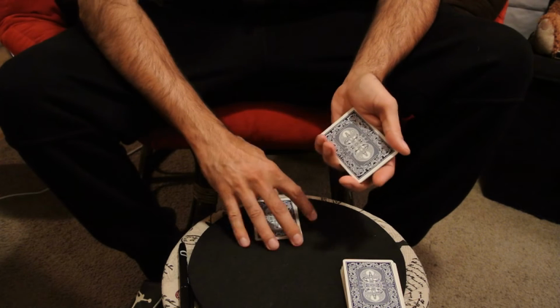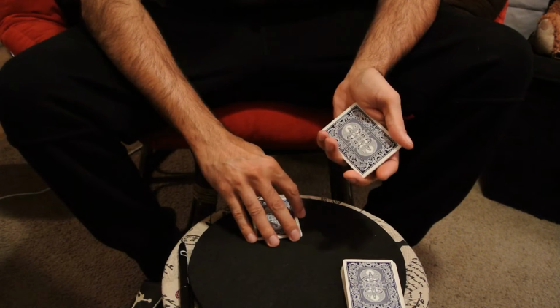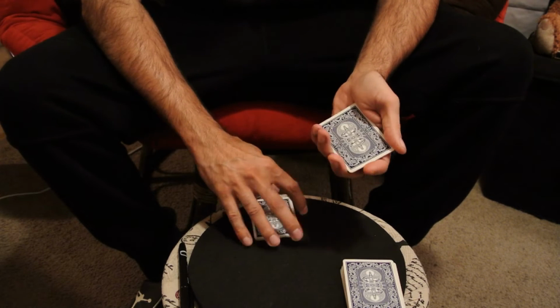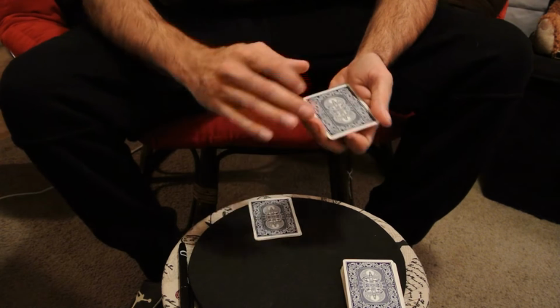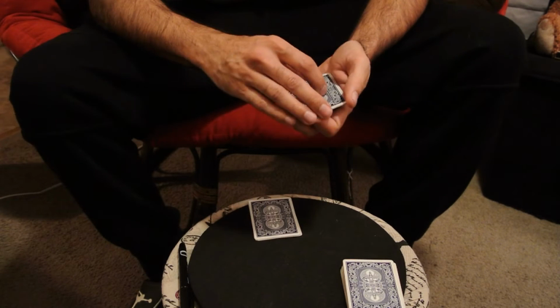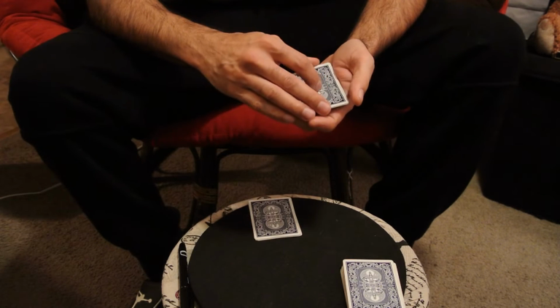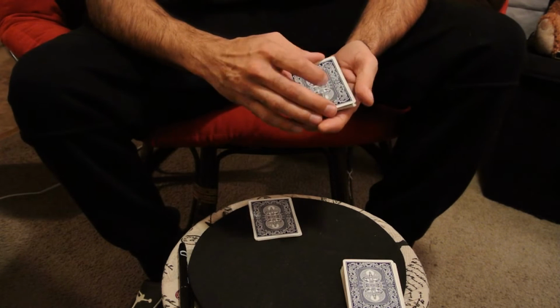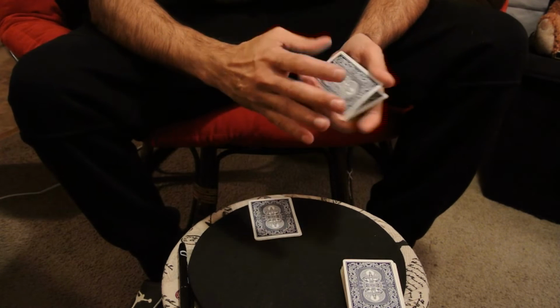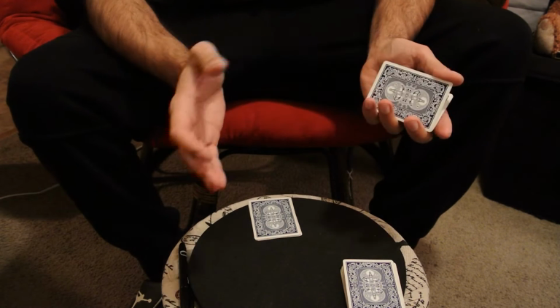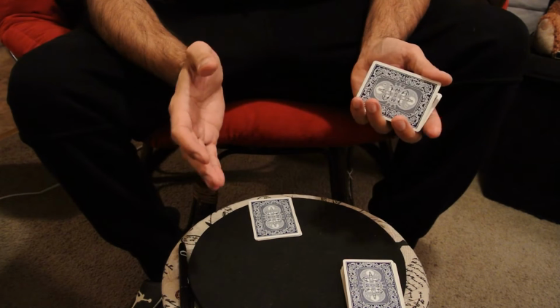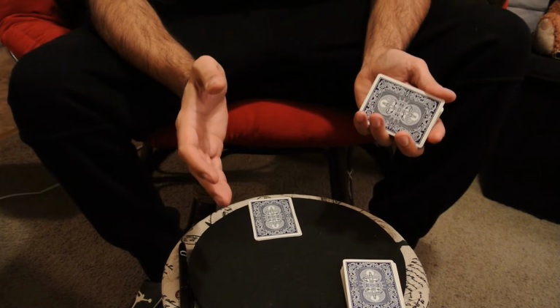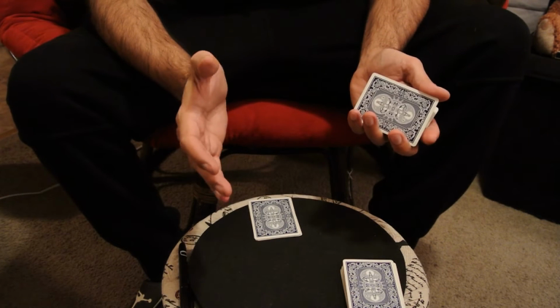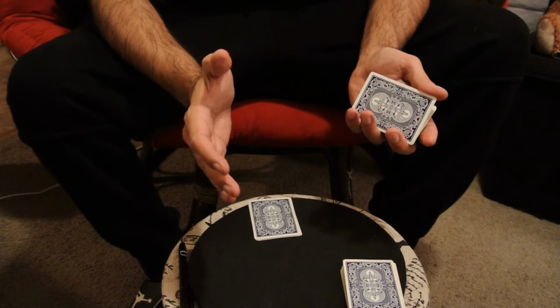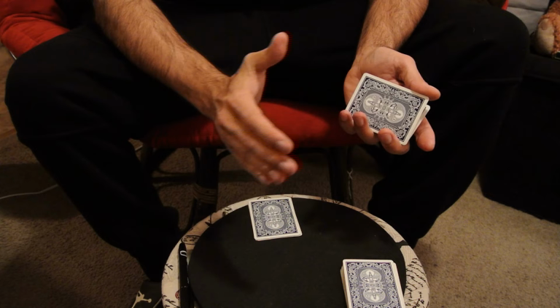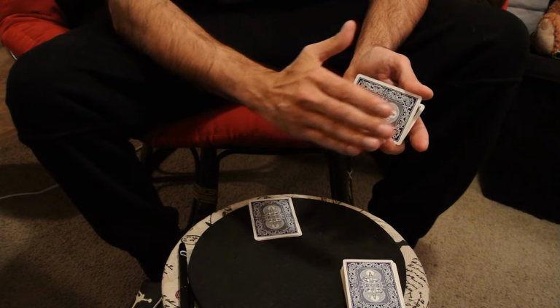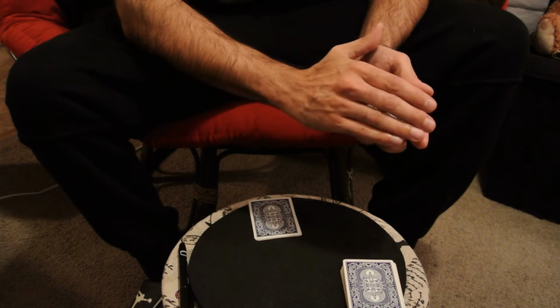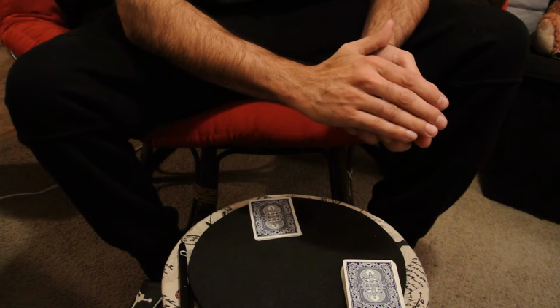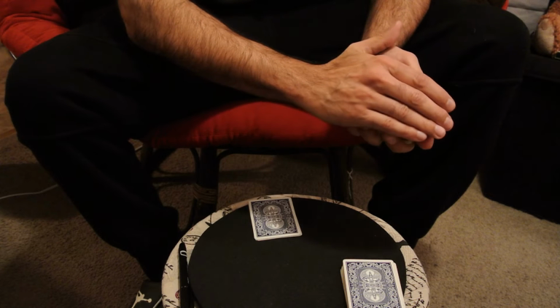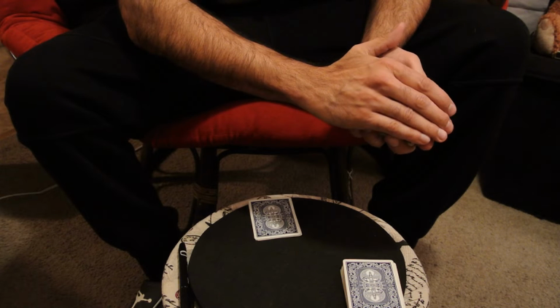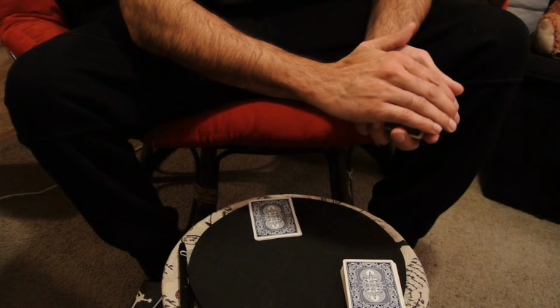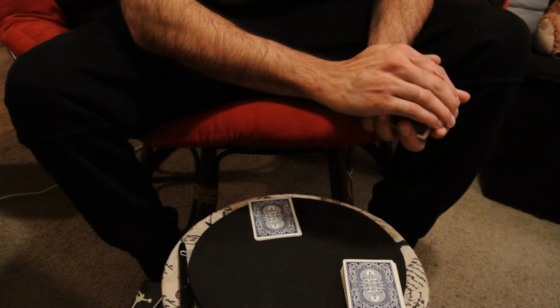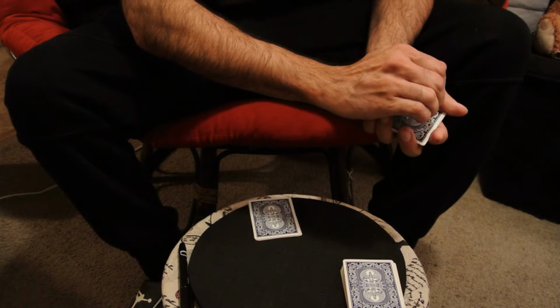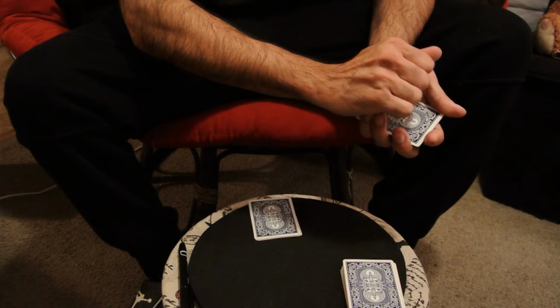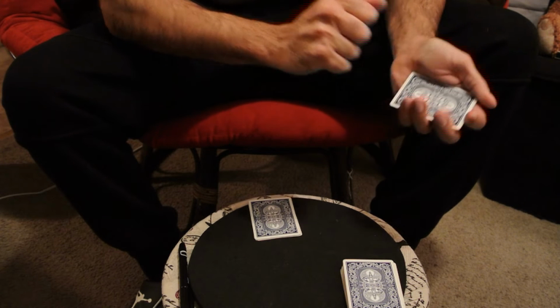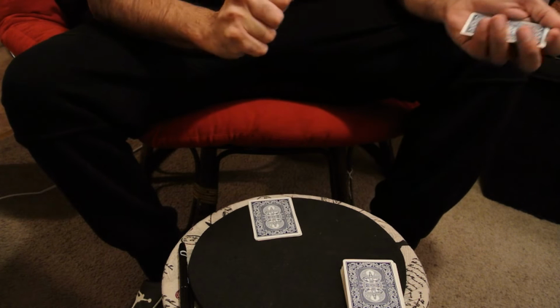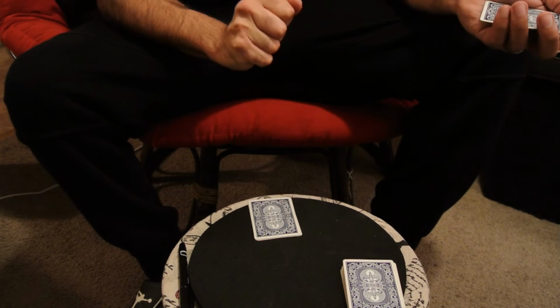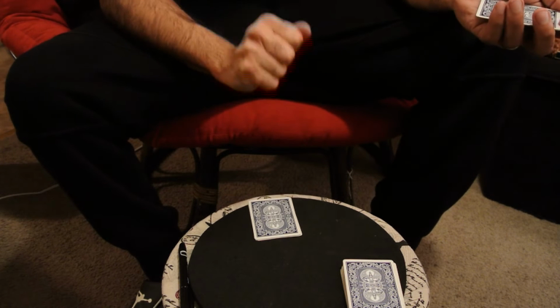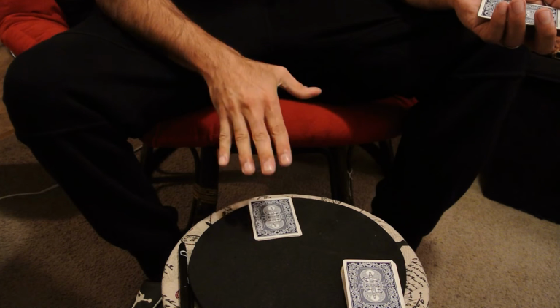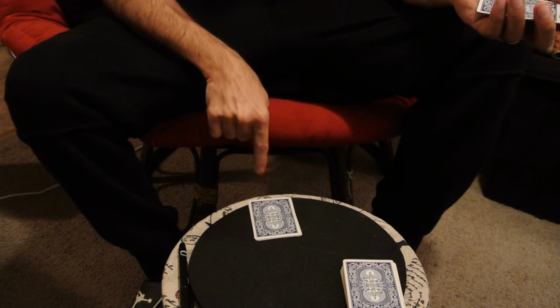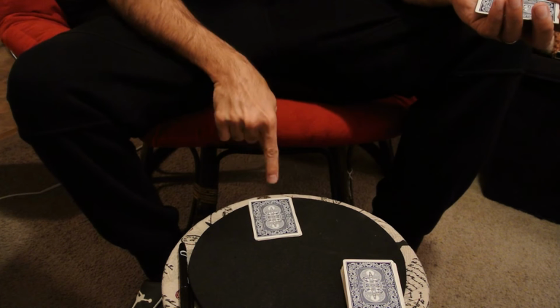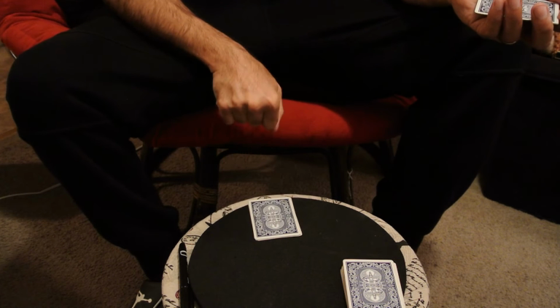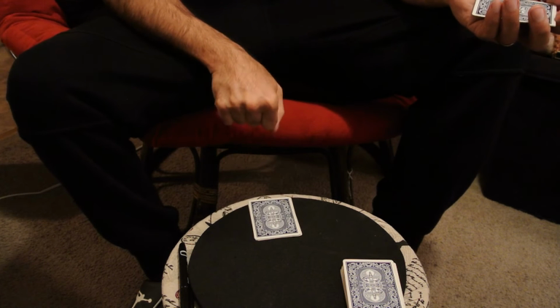Alright, here's what we're going to do. We're going to take this card — they call it a palming trick — where you take the card here, grab it like that, and throw it into that pile.